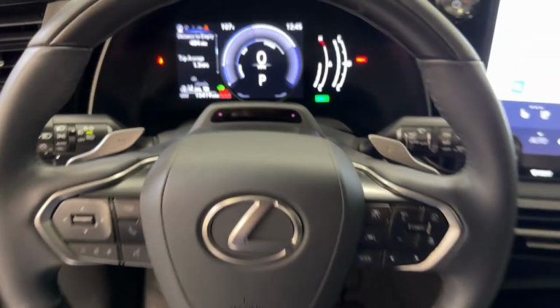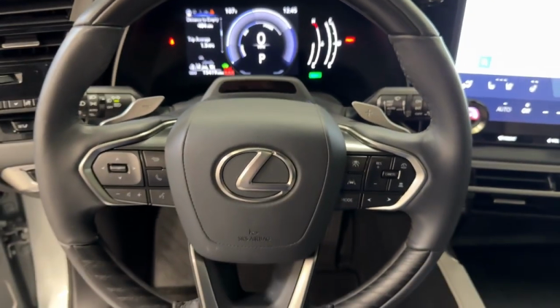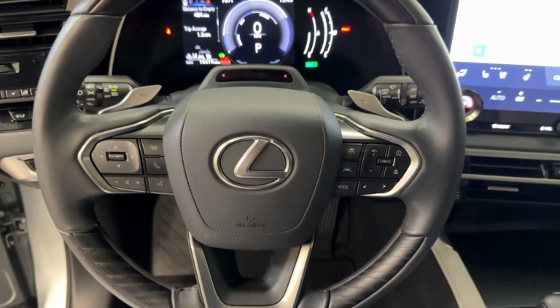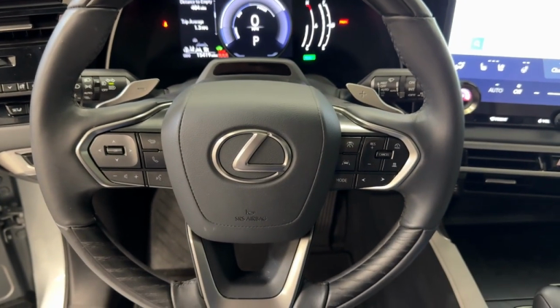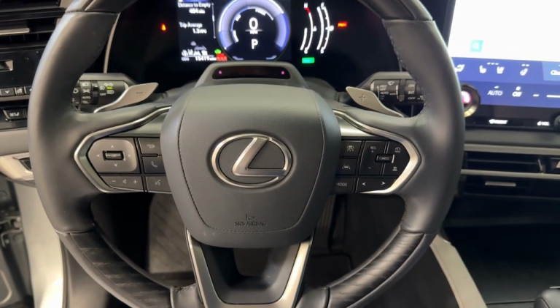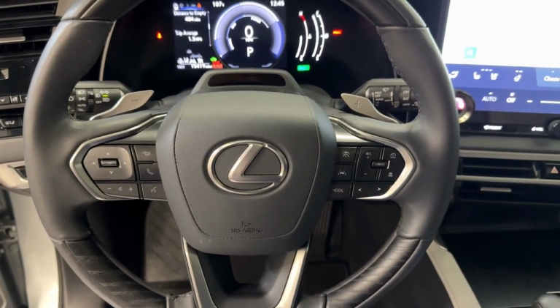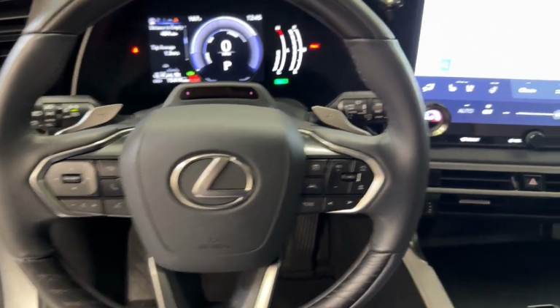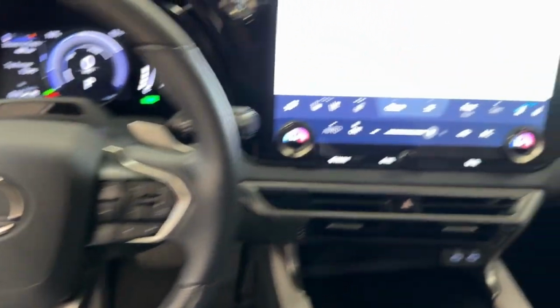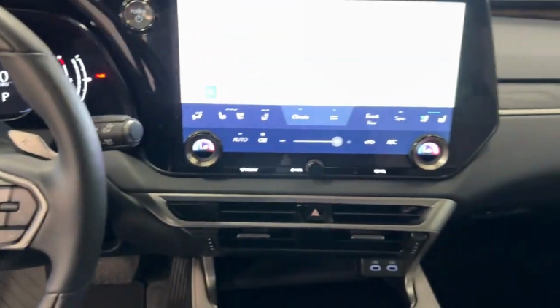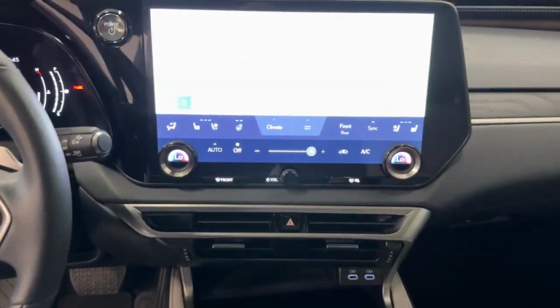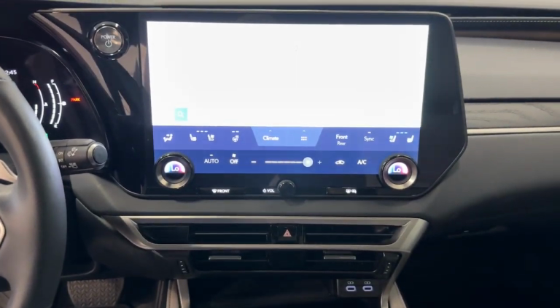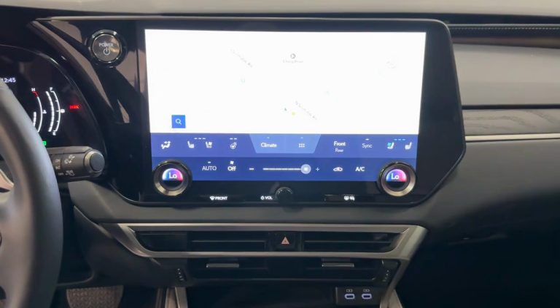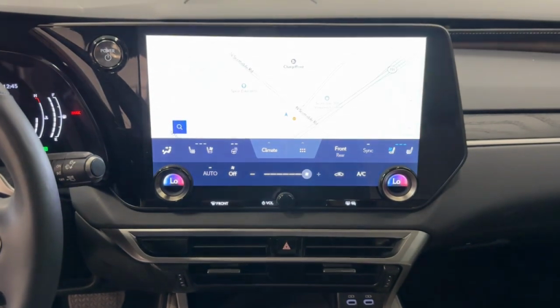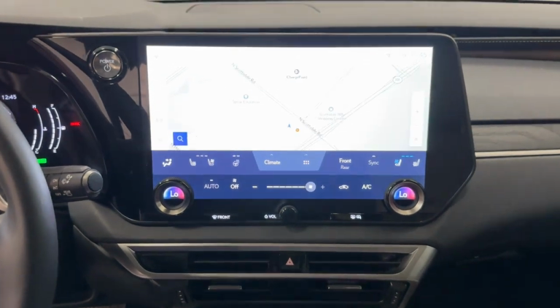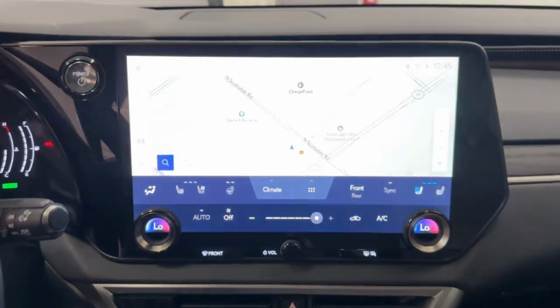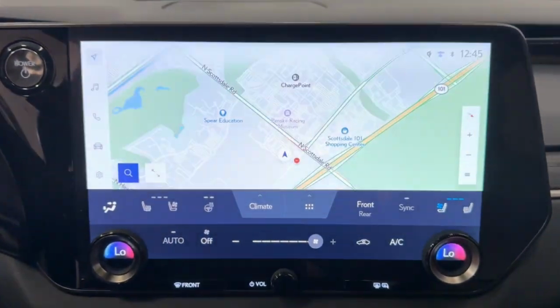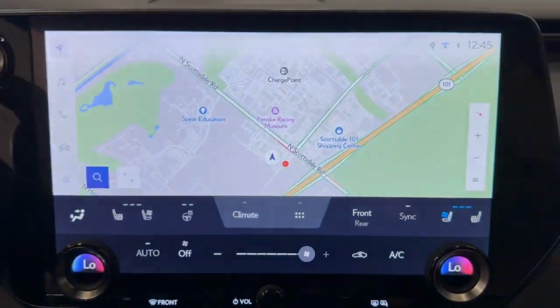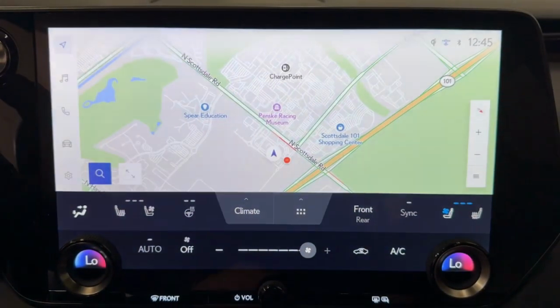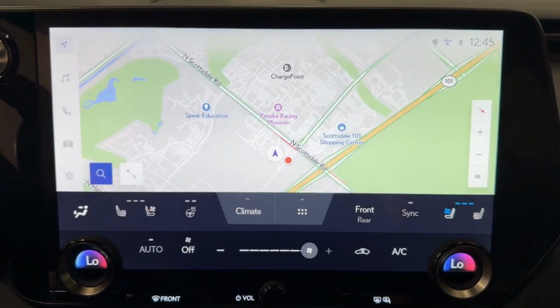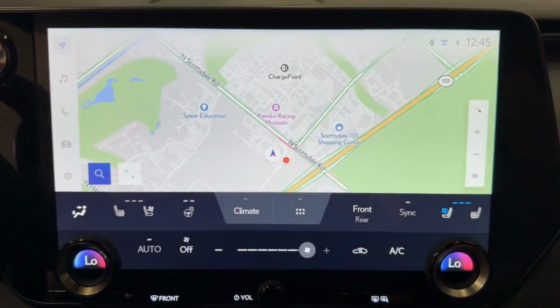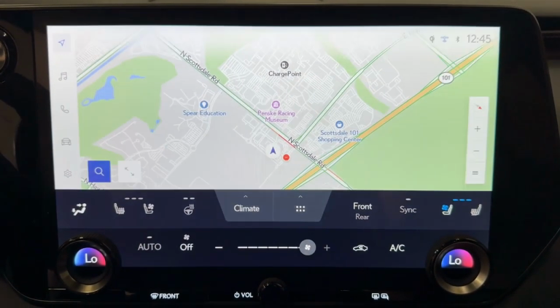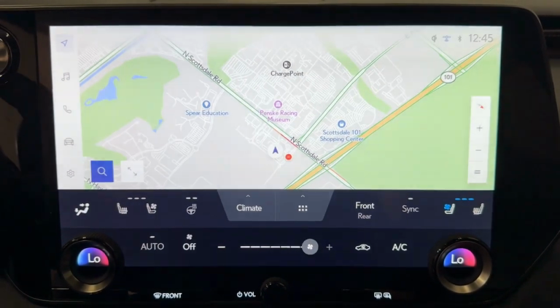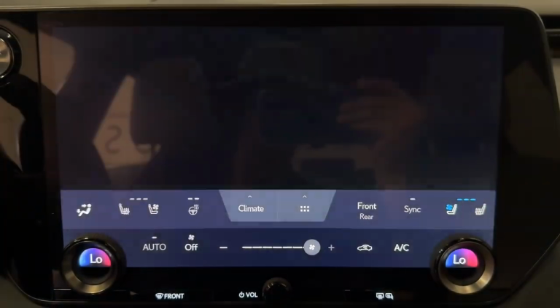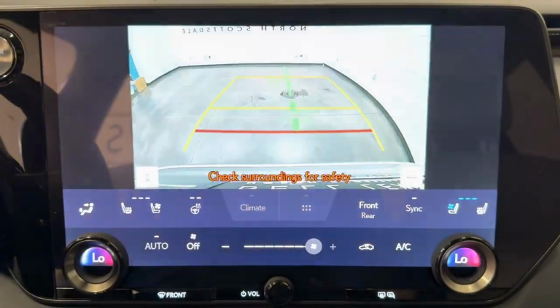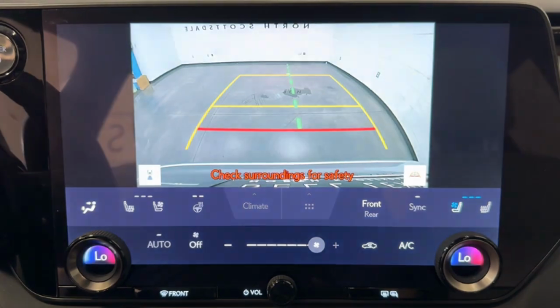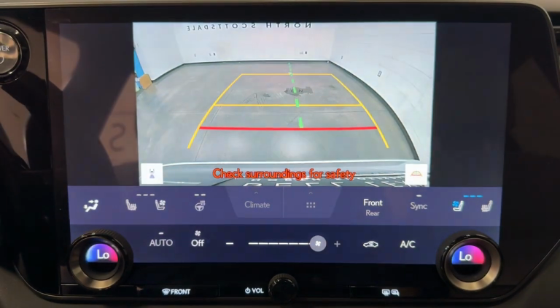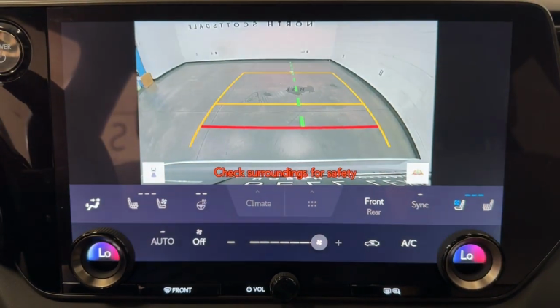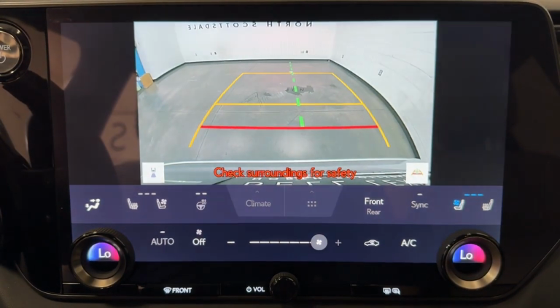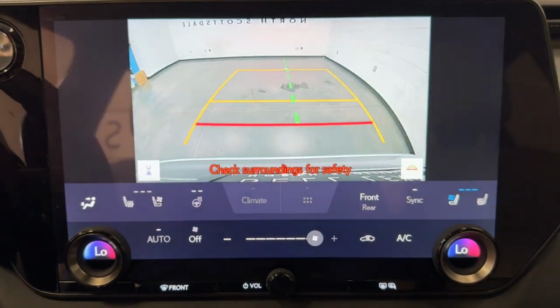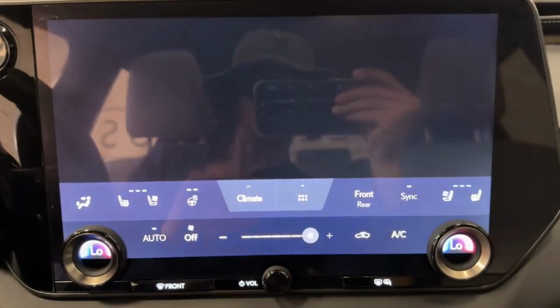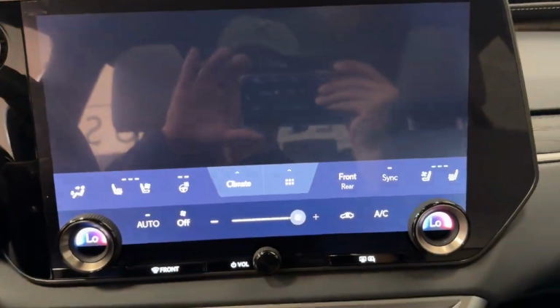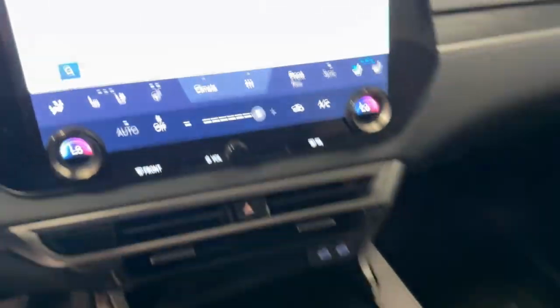The following are some of this vehicle's highlighted options: wireless Apple CarPlay and/or Android Auto, touchscreen infotainment system, wireless charging station, navigation system, and moonroof.